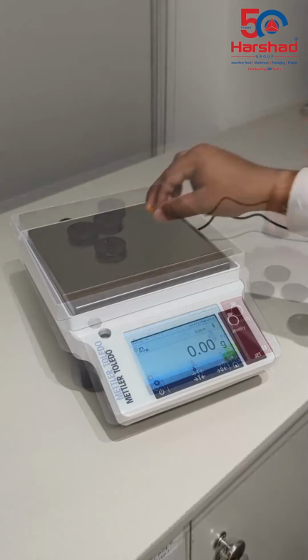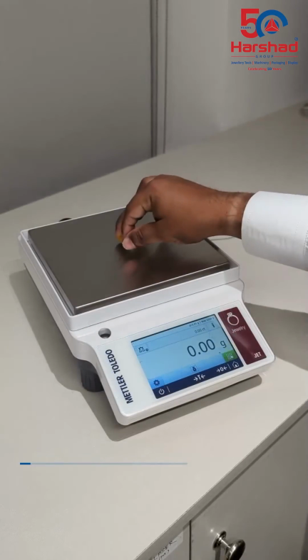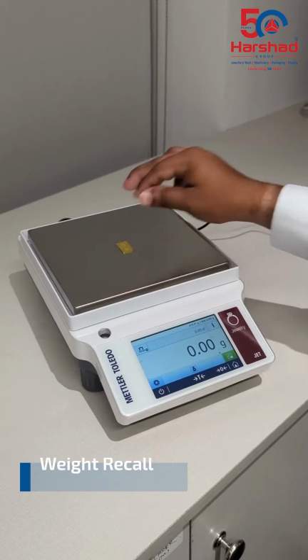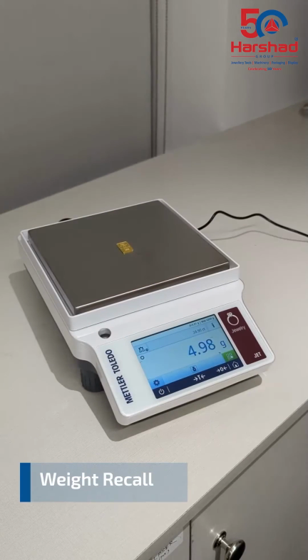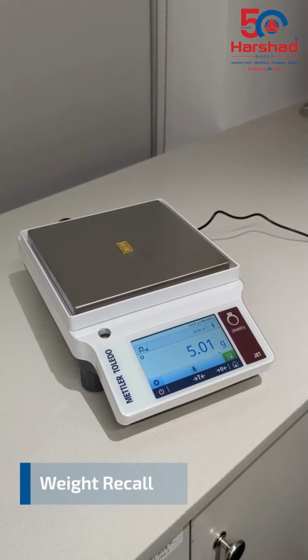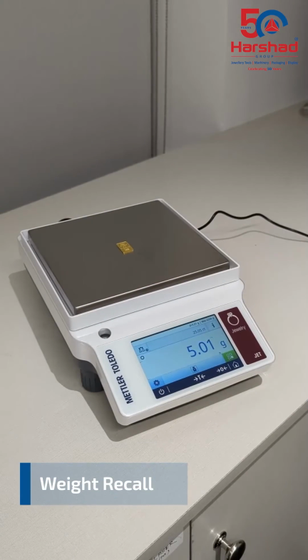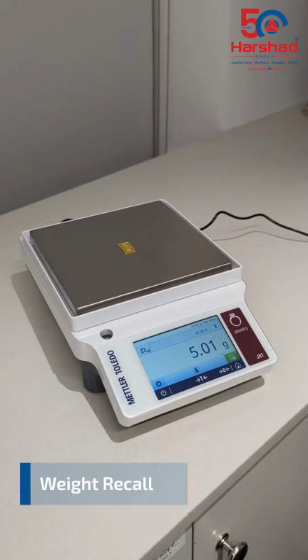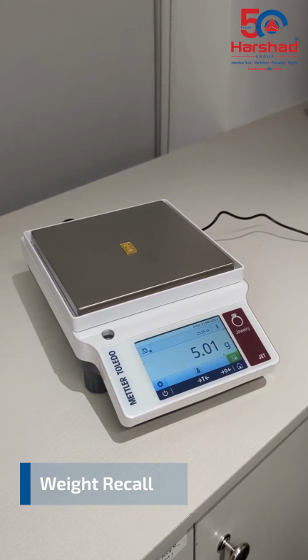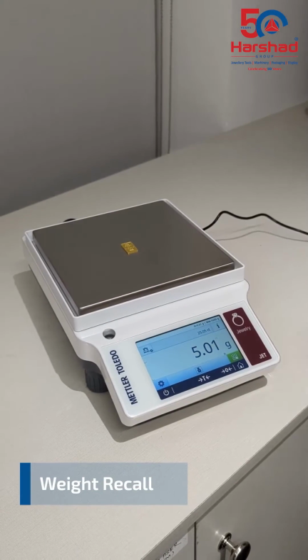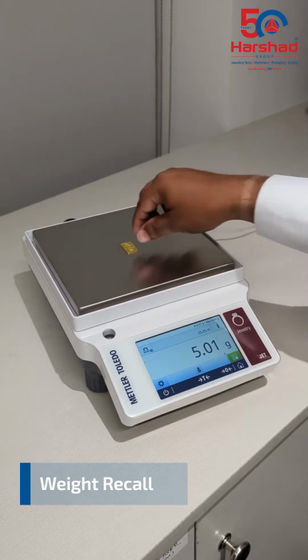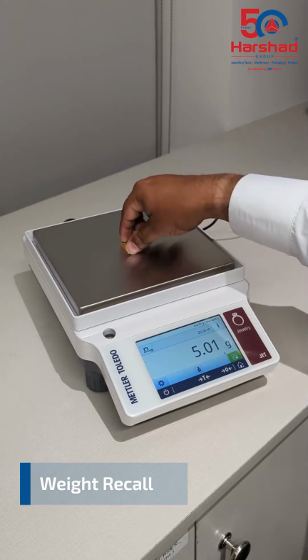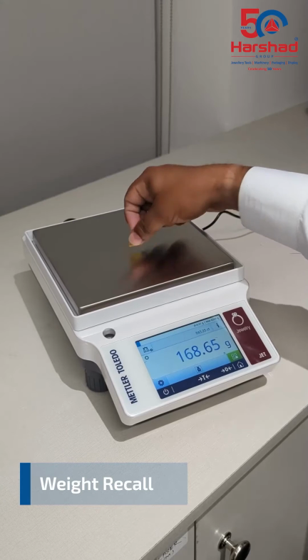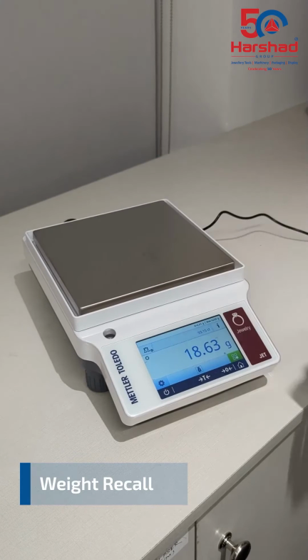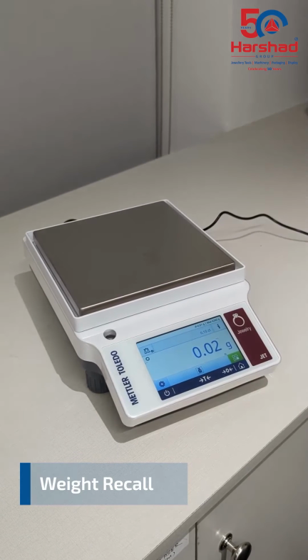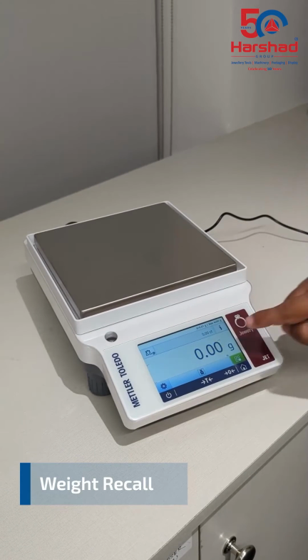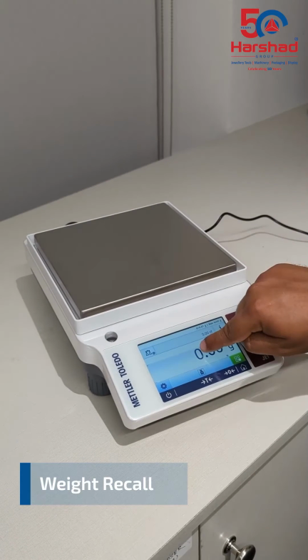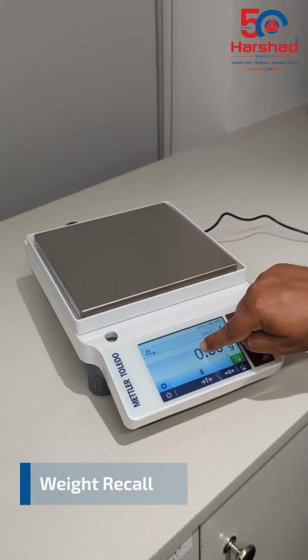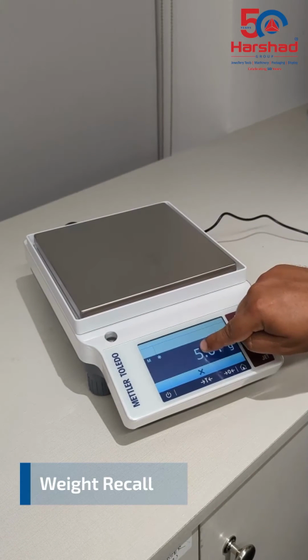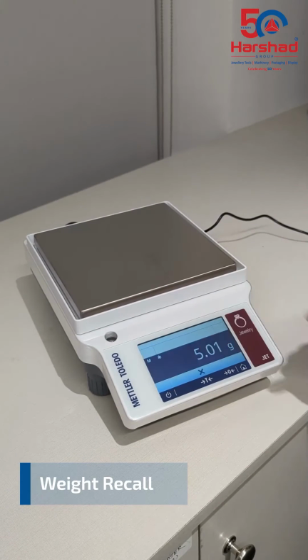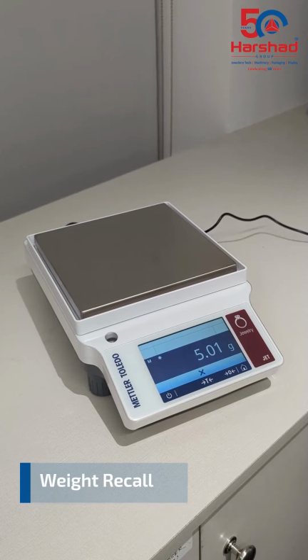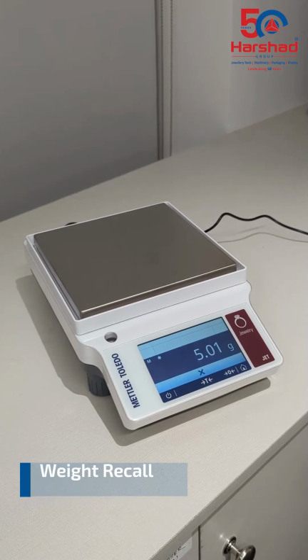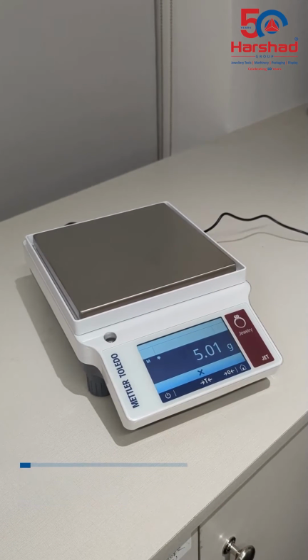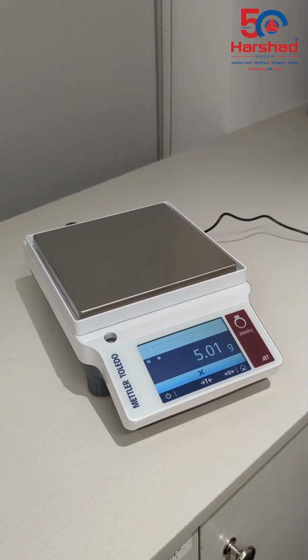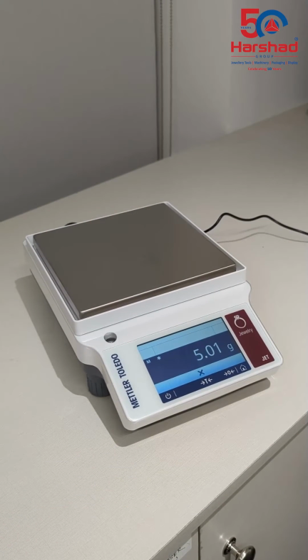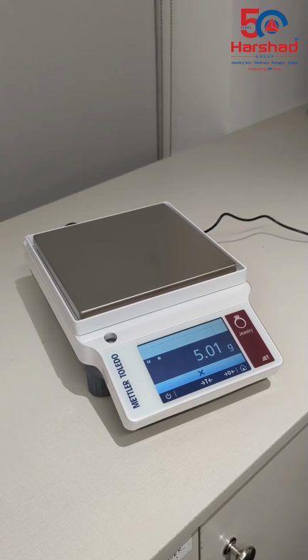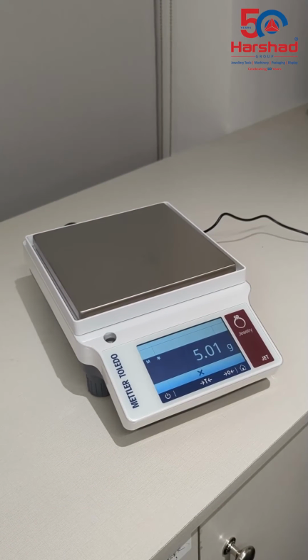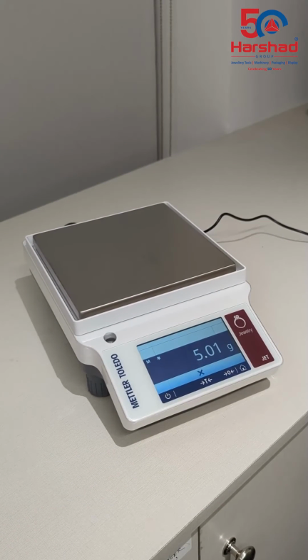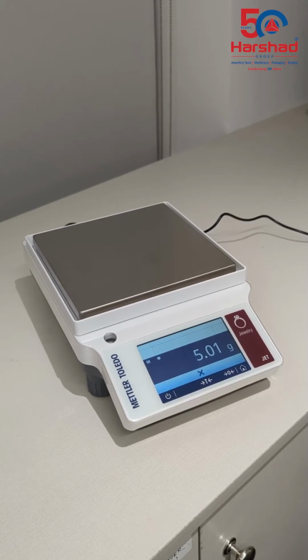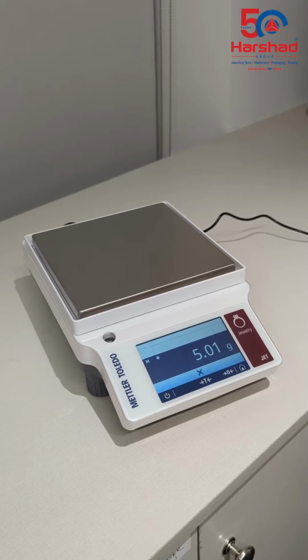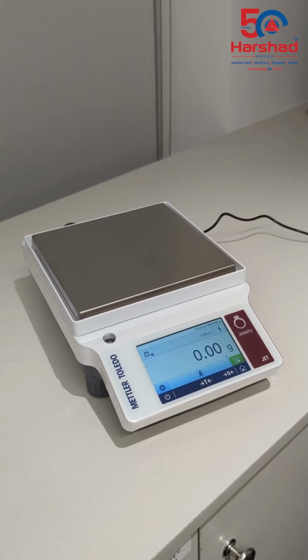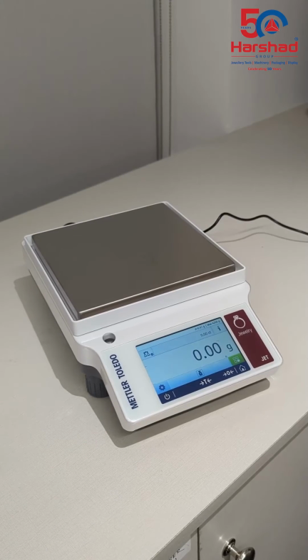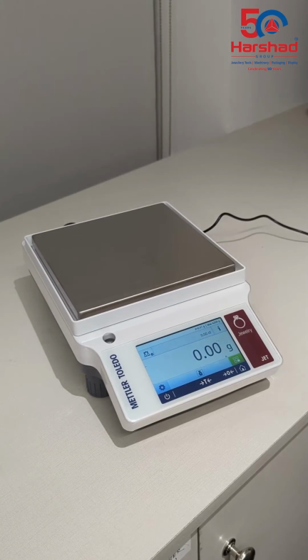These devices come with a recall feature, which allows users to recall the last measurement just by touching and holding the display. This is great if the user forgets the last measurement.